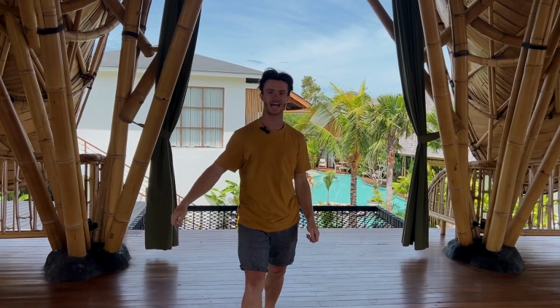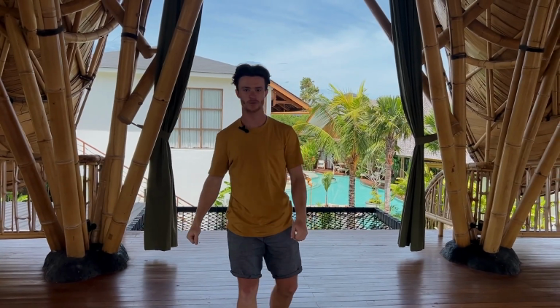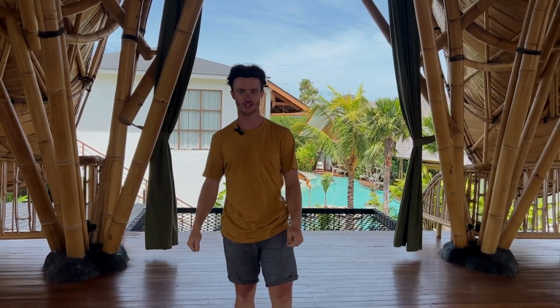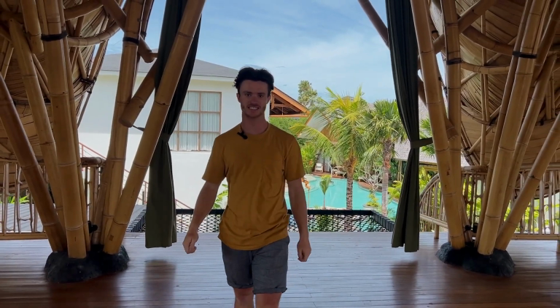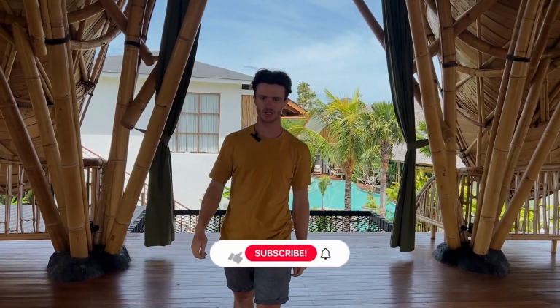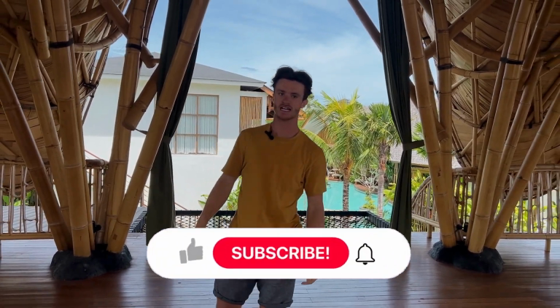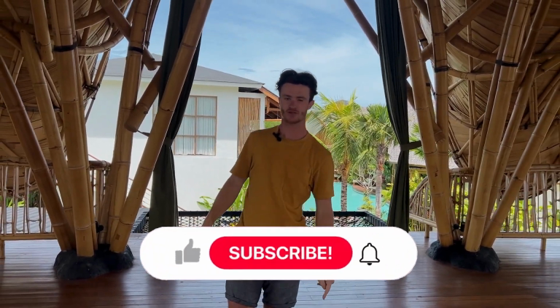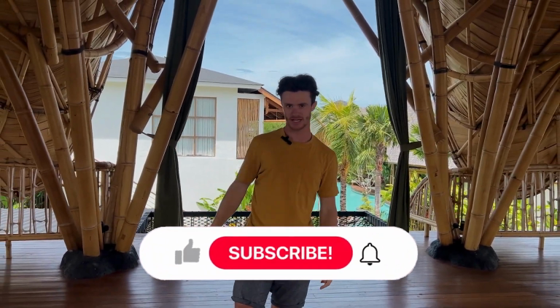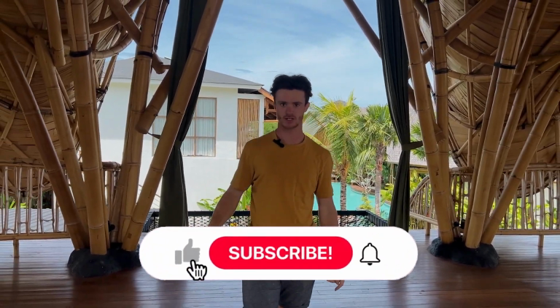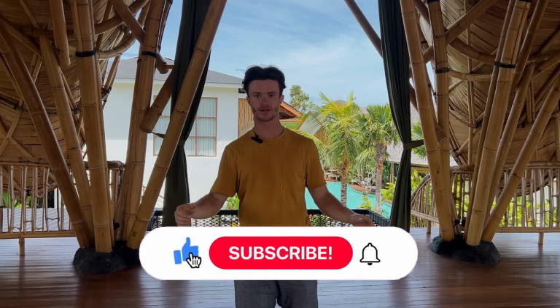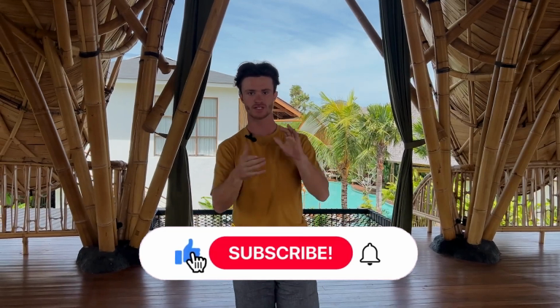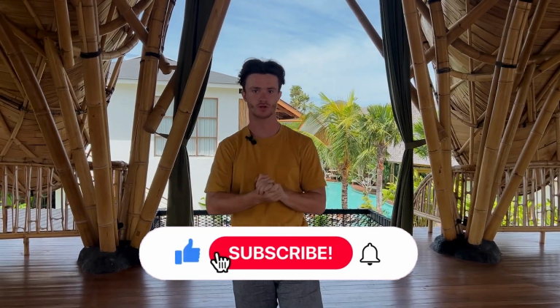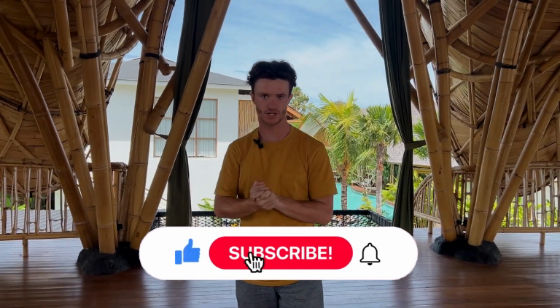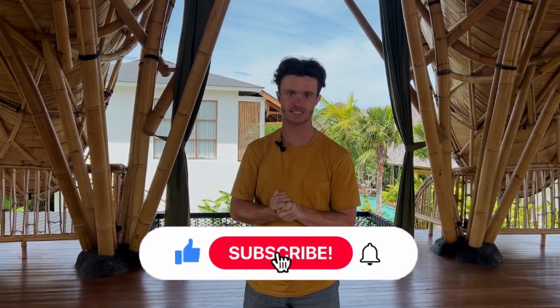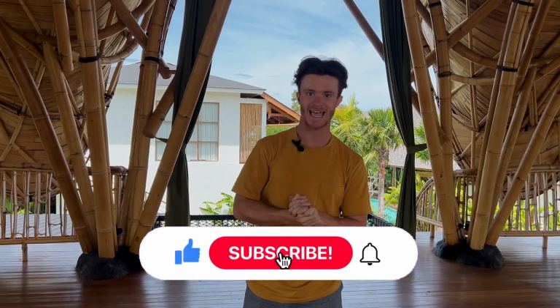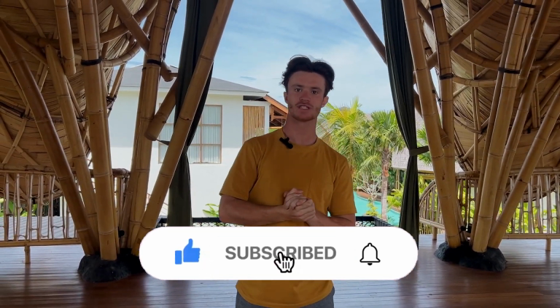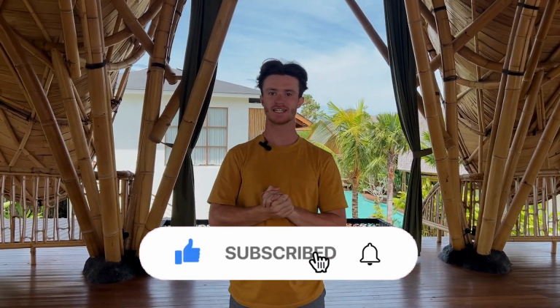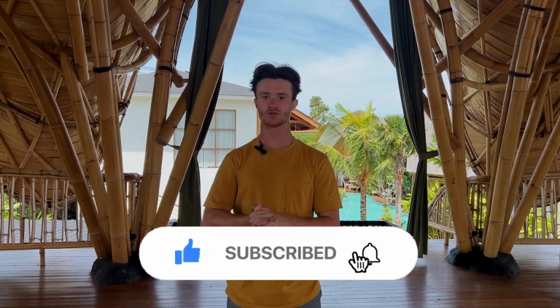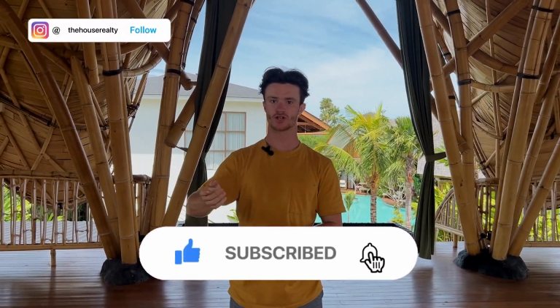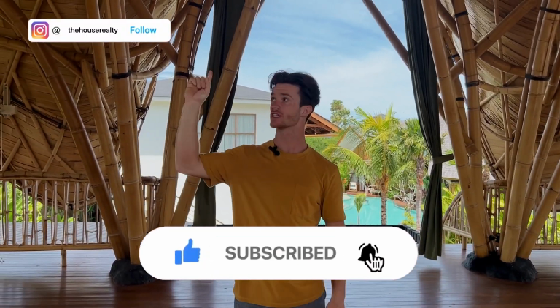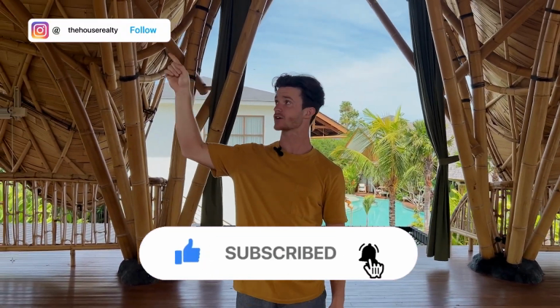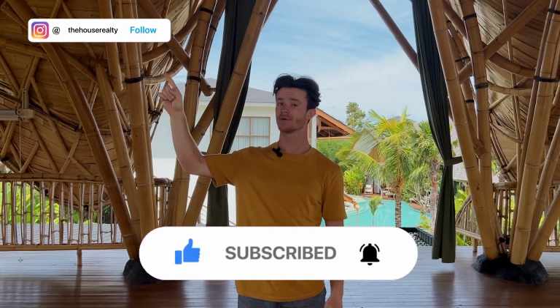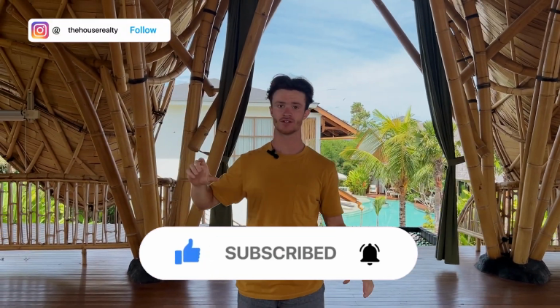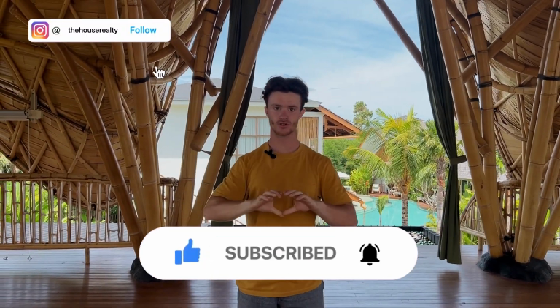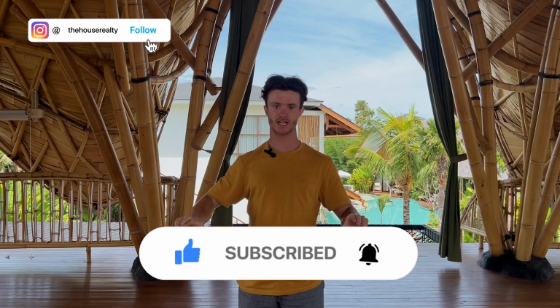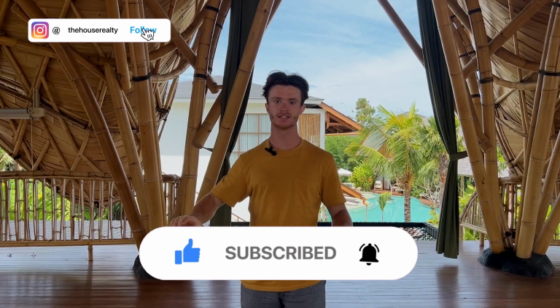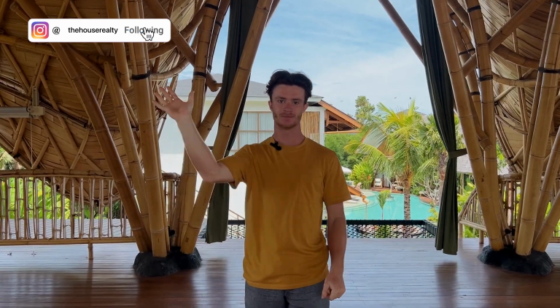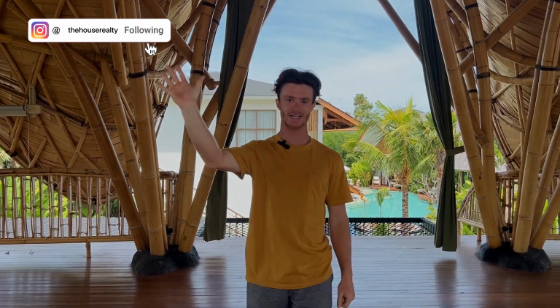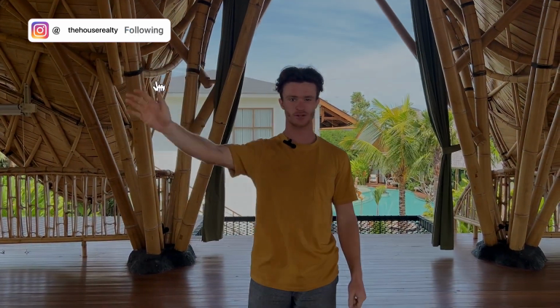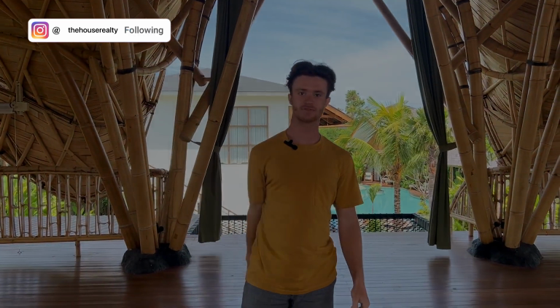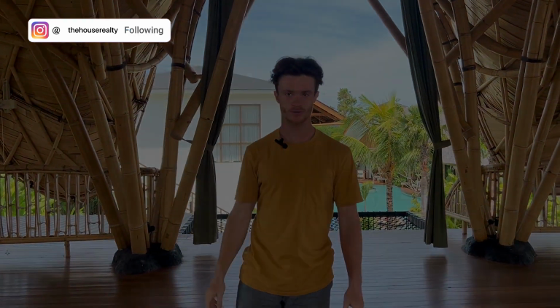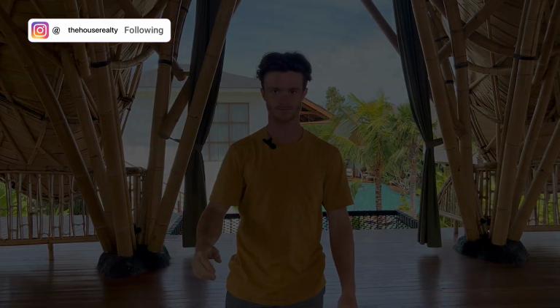I hope you enjoyed this video. If you have any questions, feel free to contact us and don't hesitate to follow us on Instagram and our YouTube channel. Bye, see you in the next video.